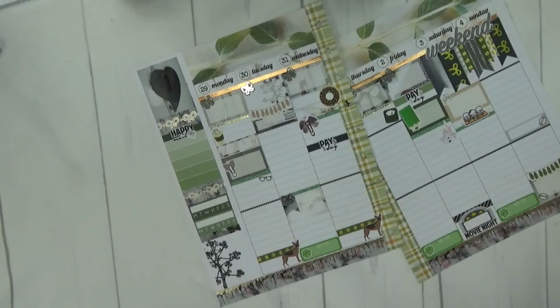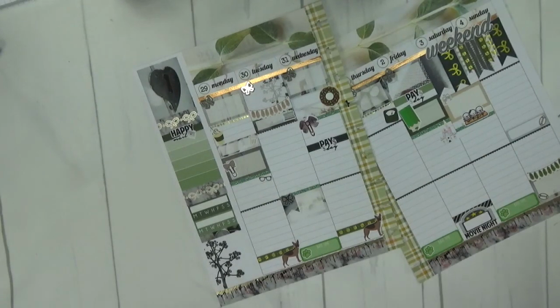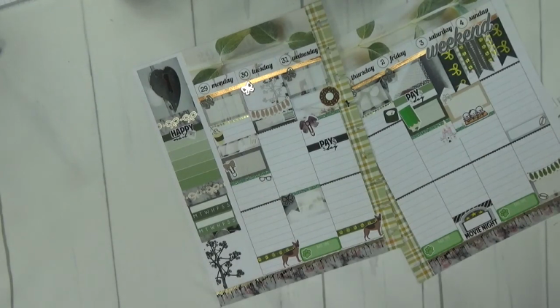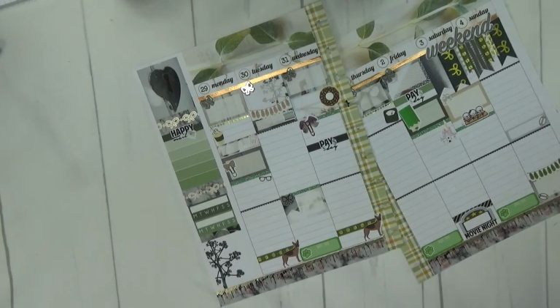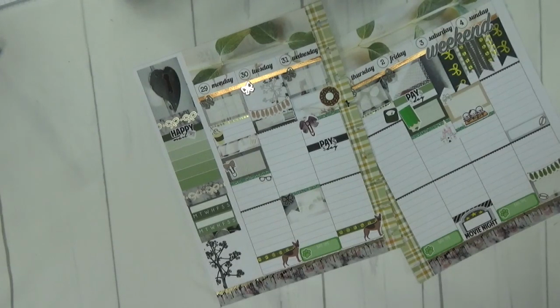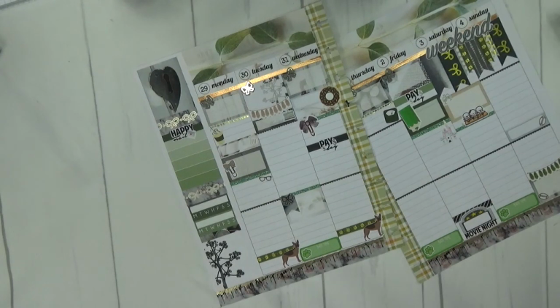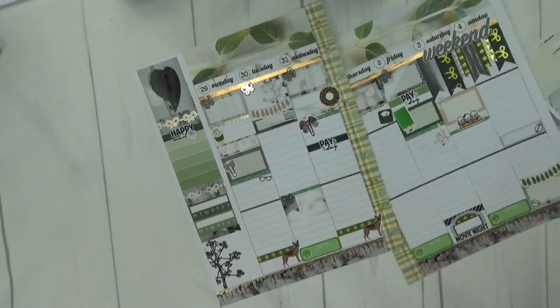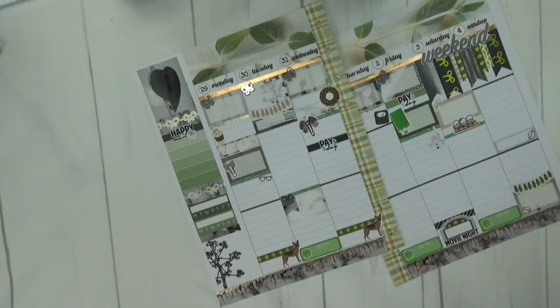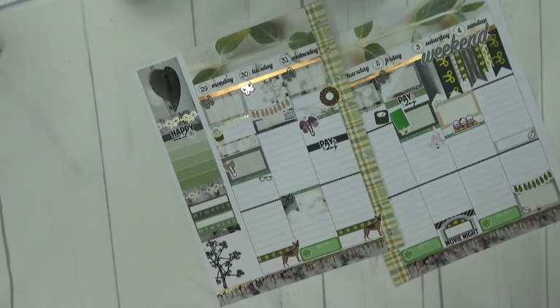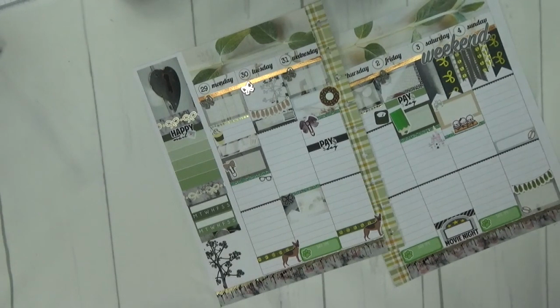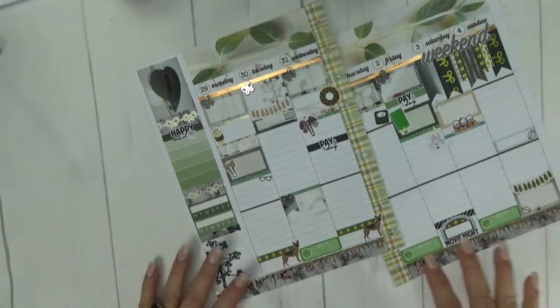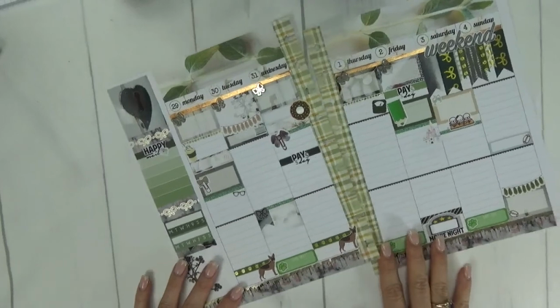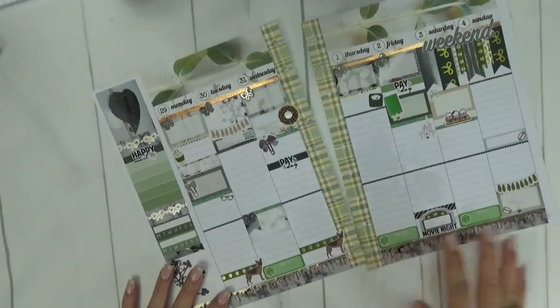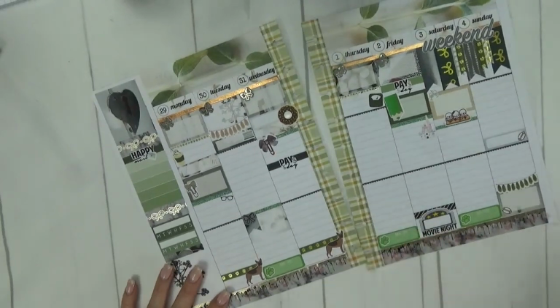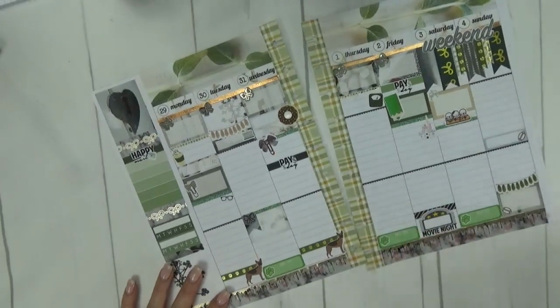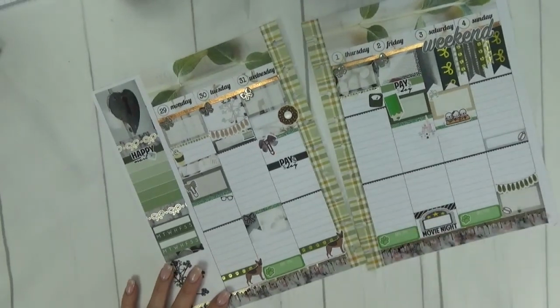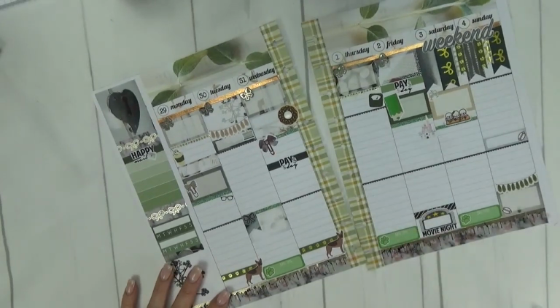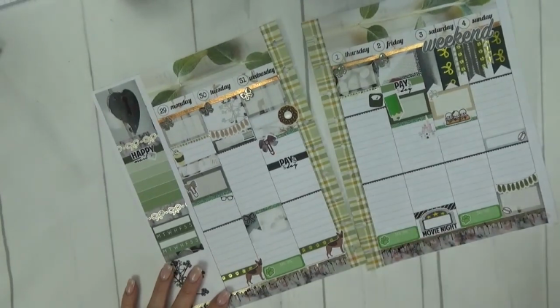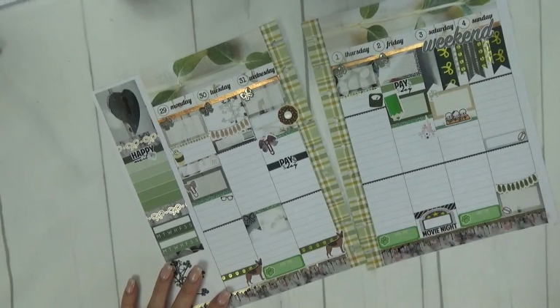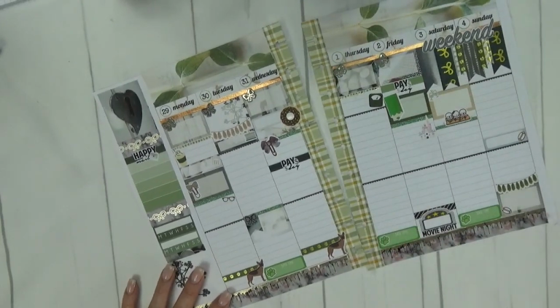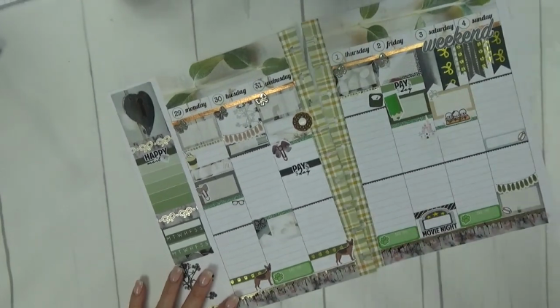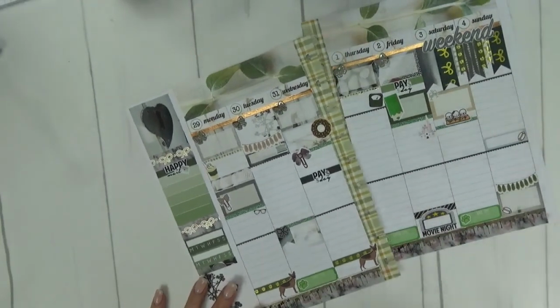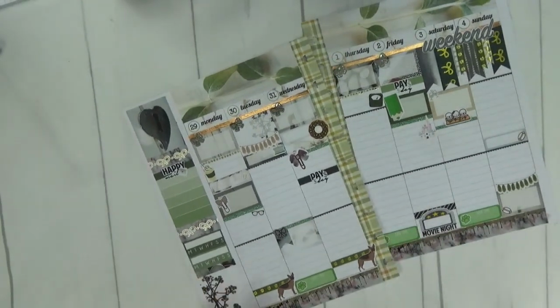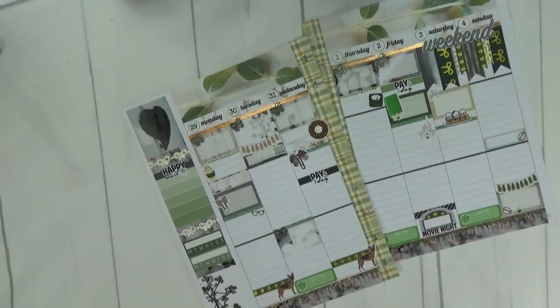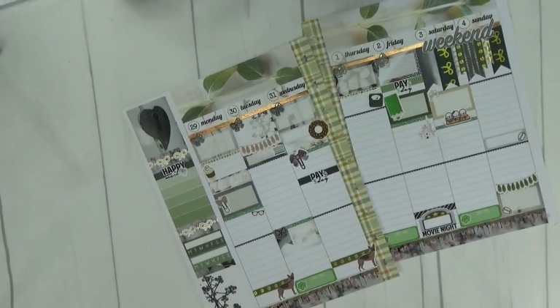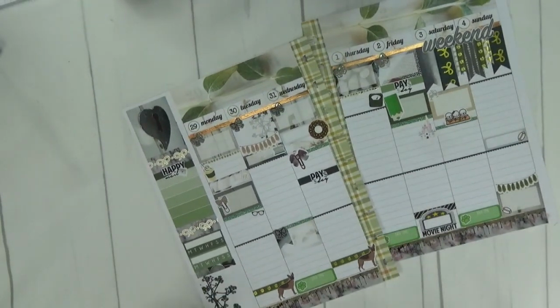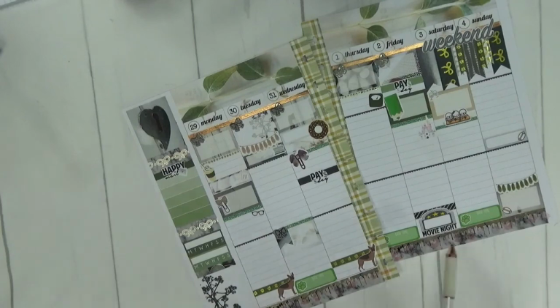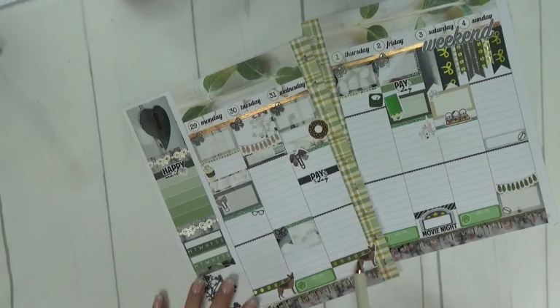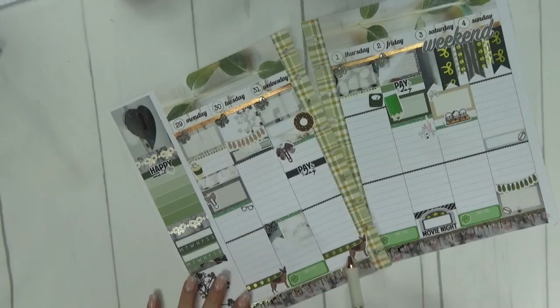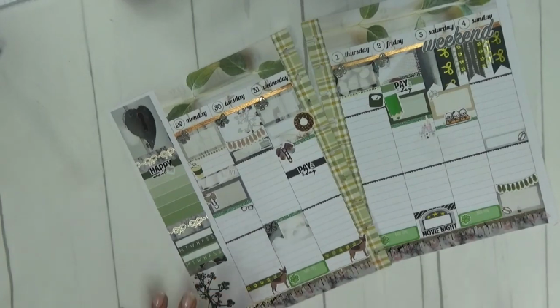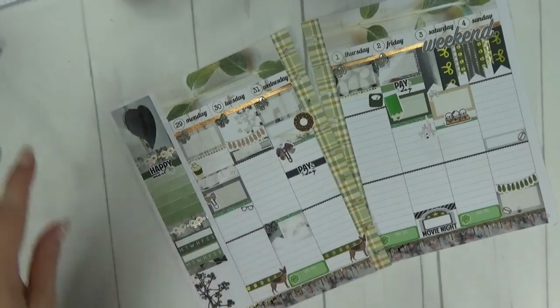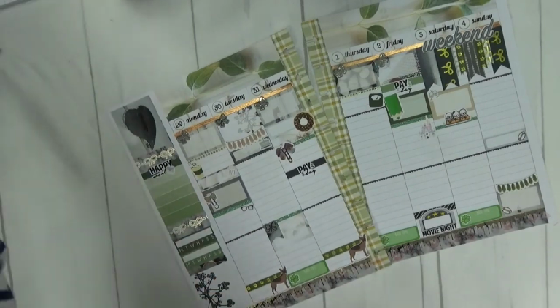I have a ton of stickers left over here to the side, but what I'm going to do now is go ahead and write in my plans for the week. I'll speed through this part and be right back.